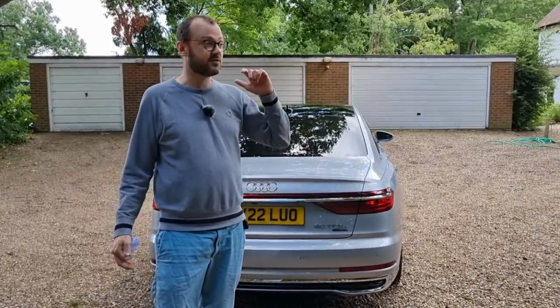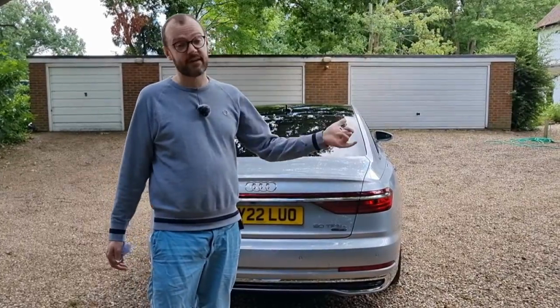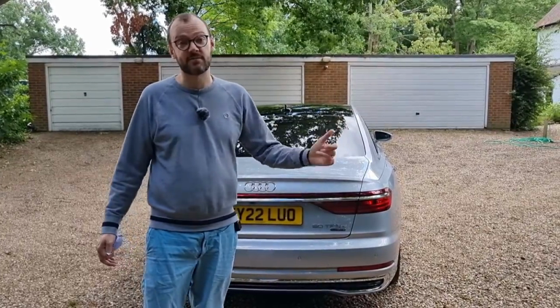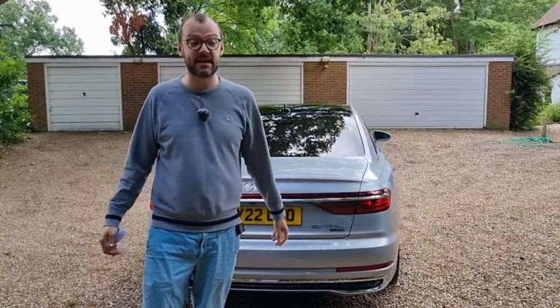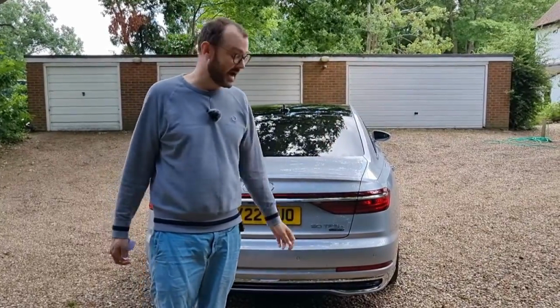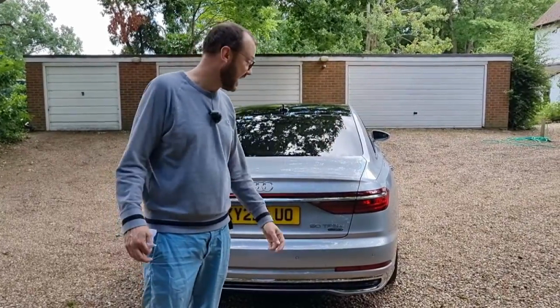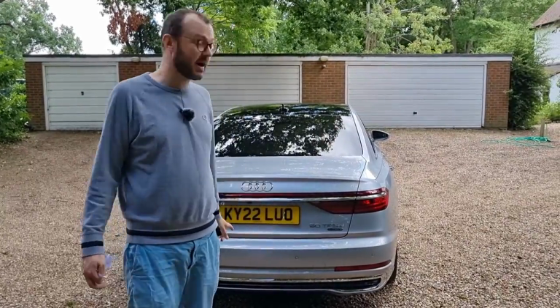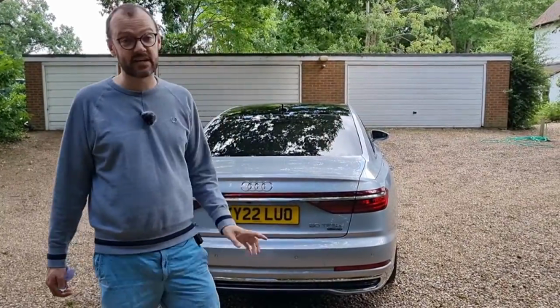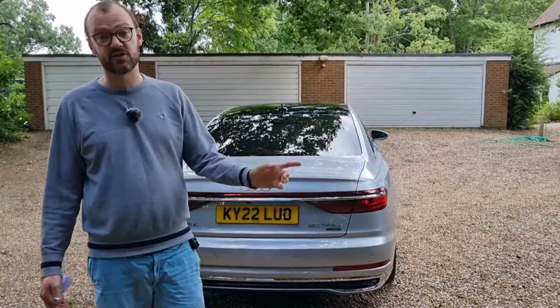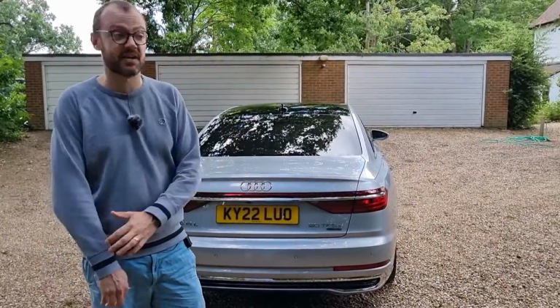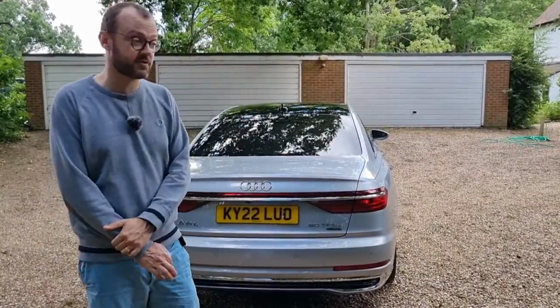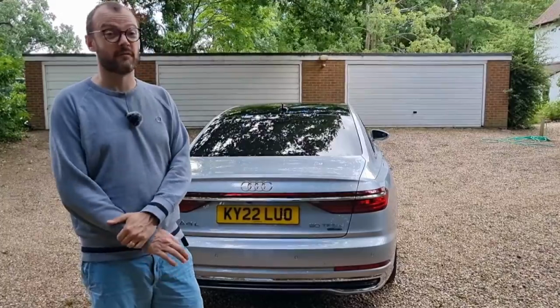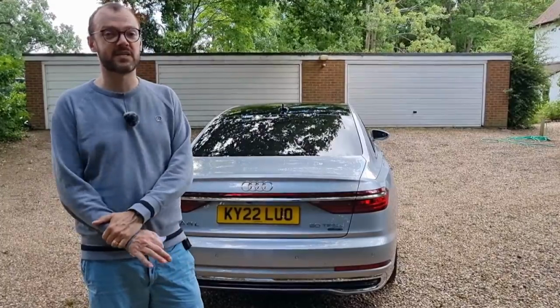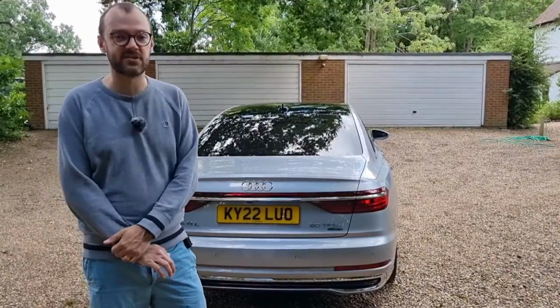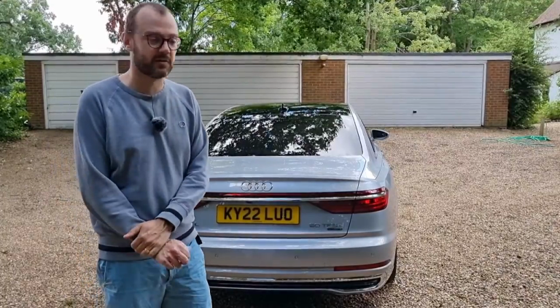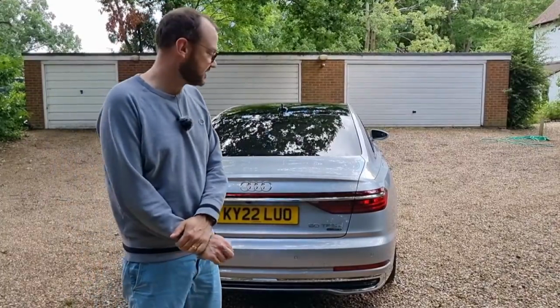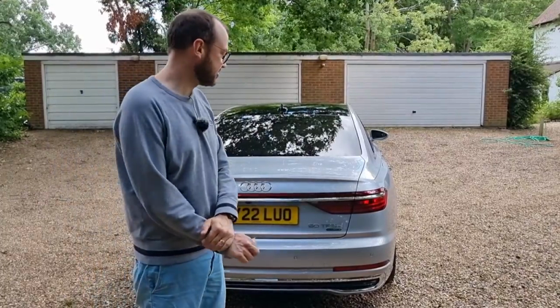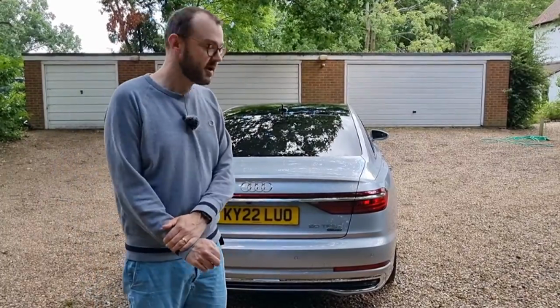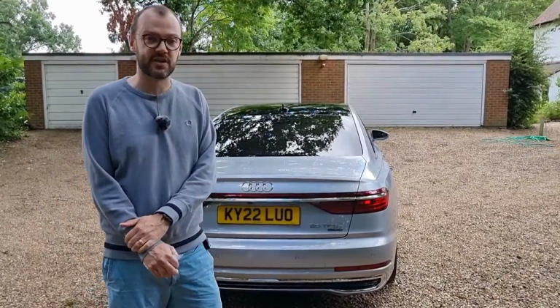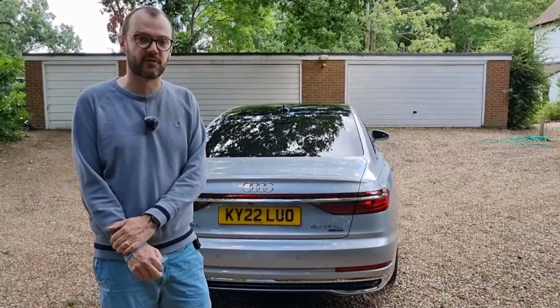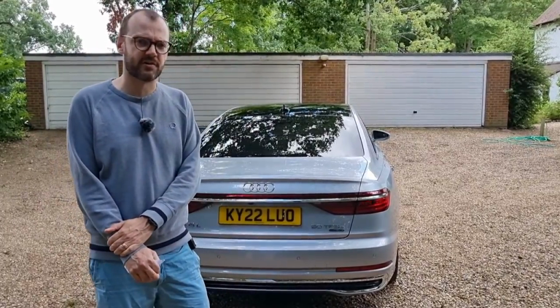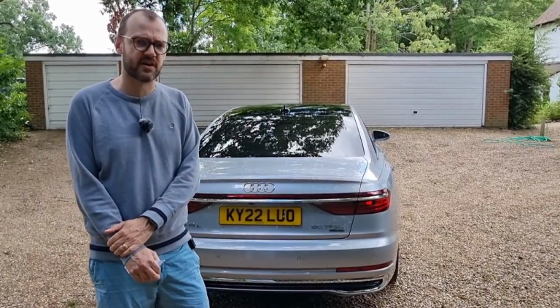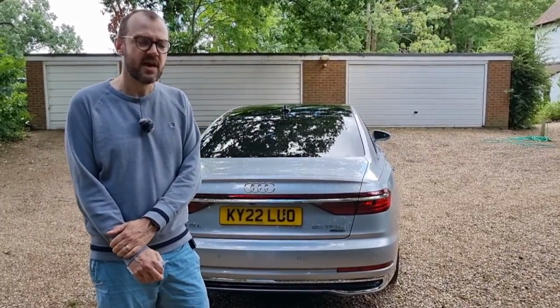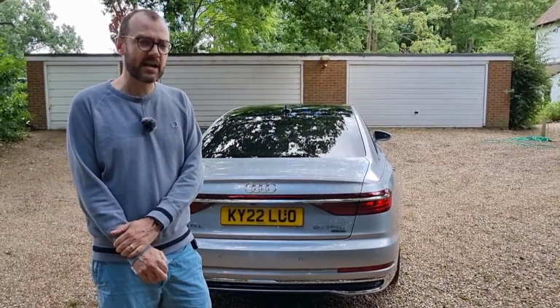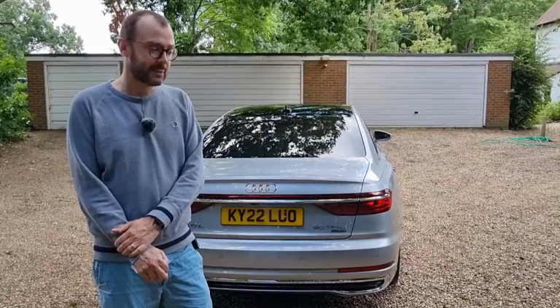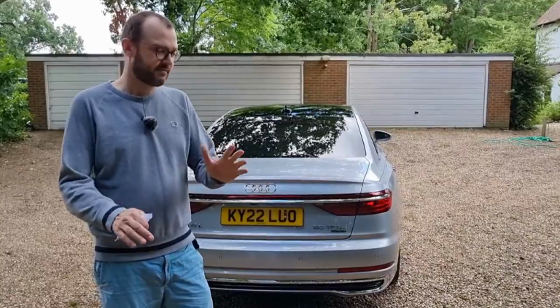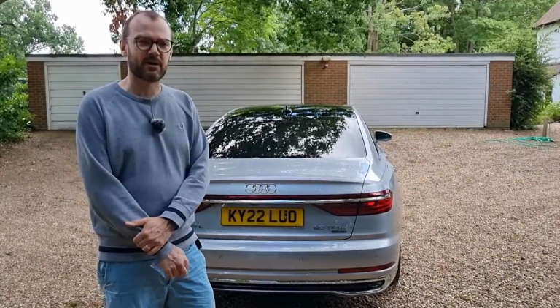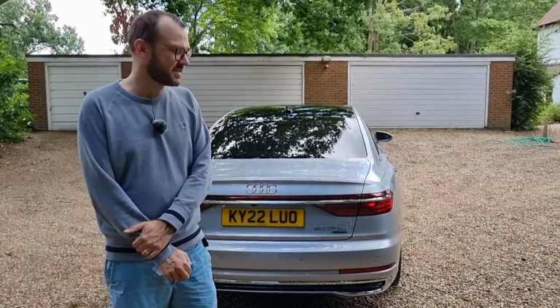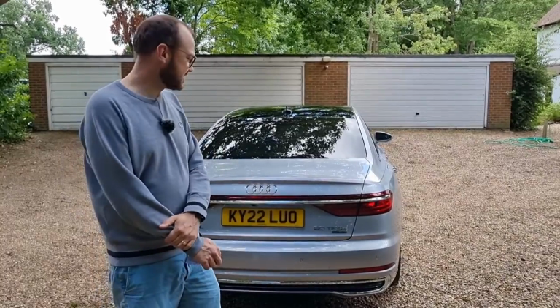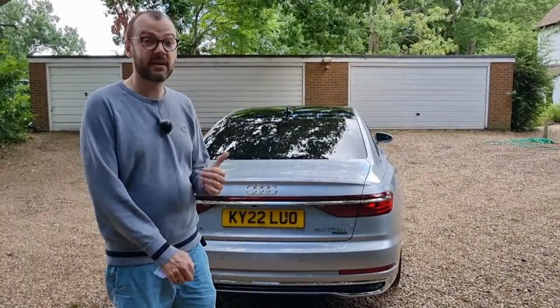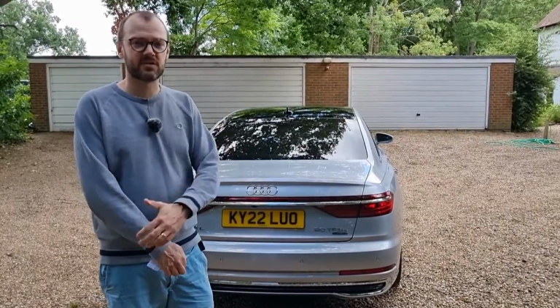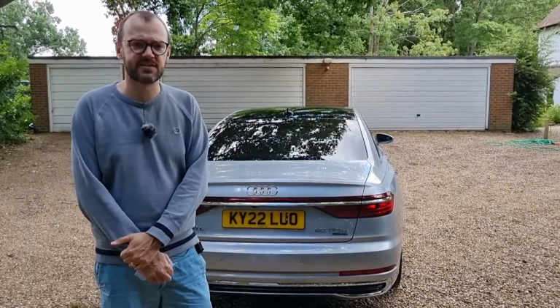I've just done a family trip down to Devon and back in it. On the way down, 219 miles, I got 40 MPG on the nose, which is pretty good for a car of this size. Anyway, that's enough about BIC rates — let's see what it's like inside.